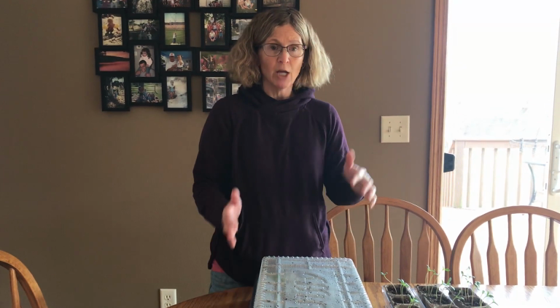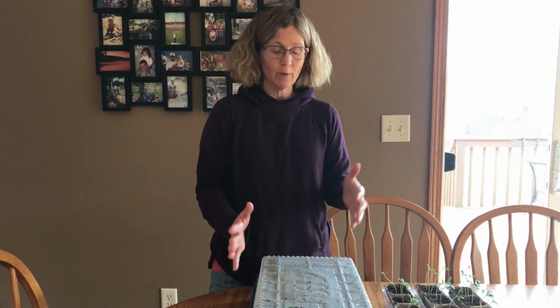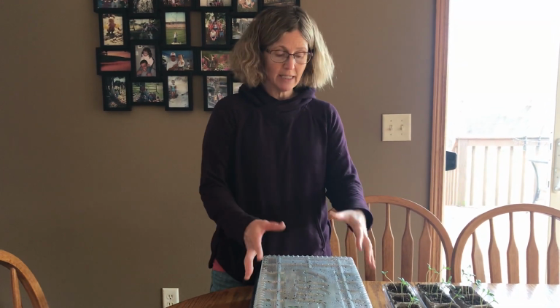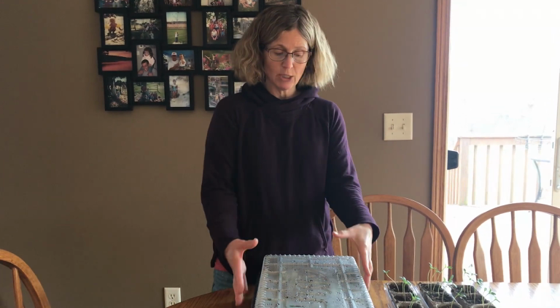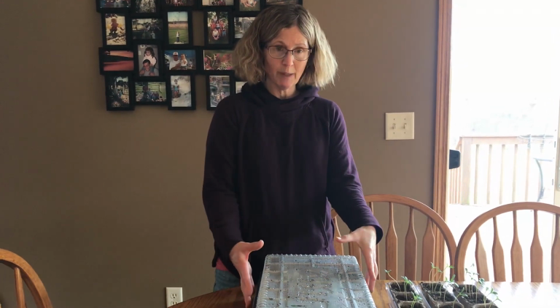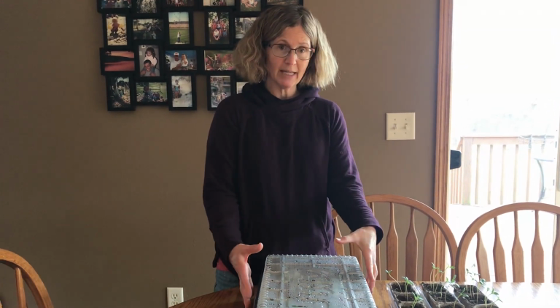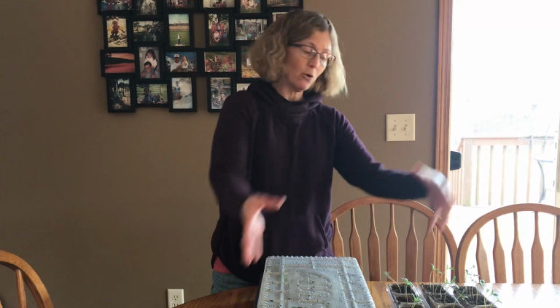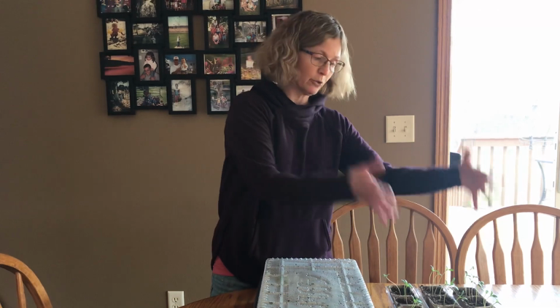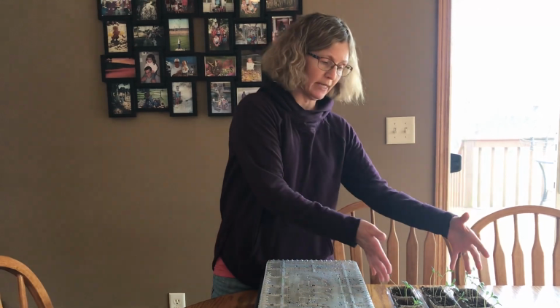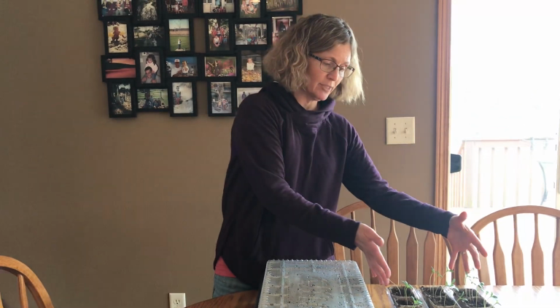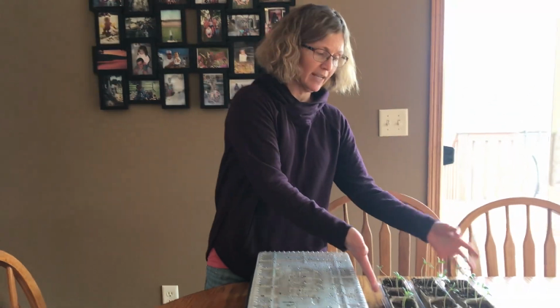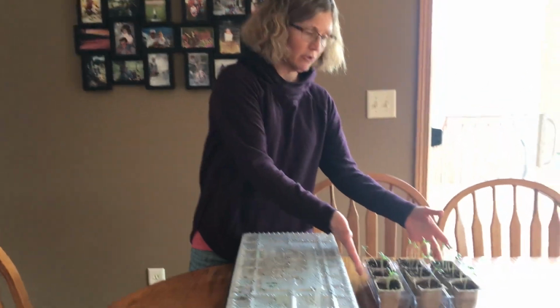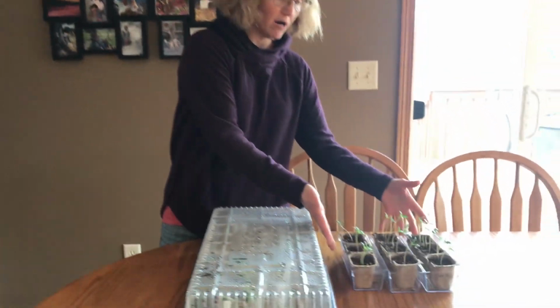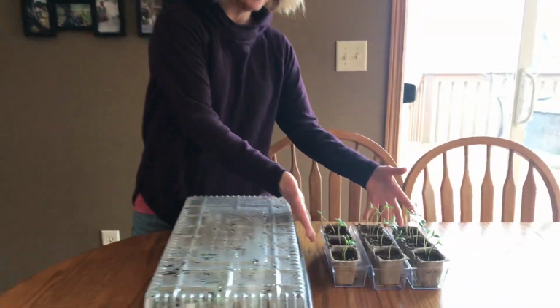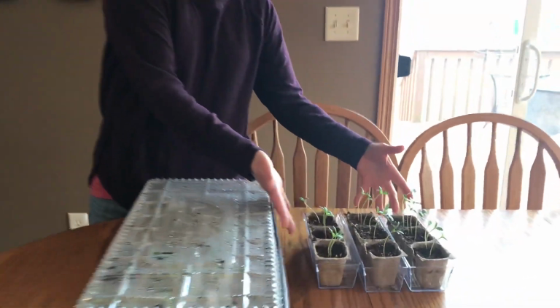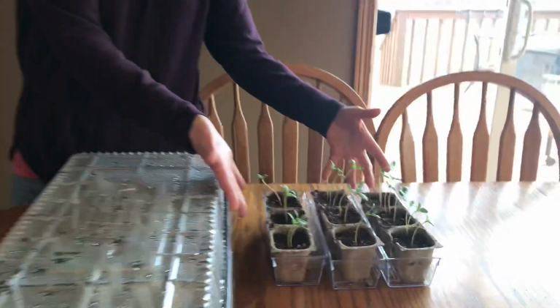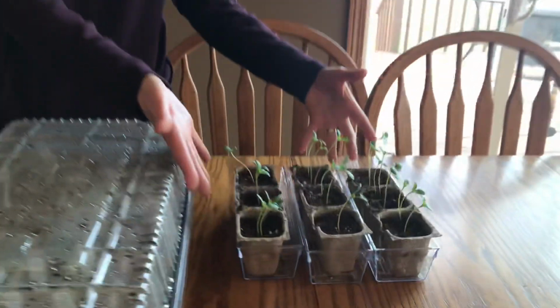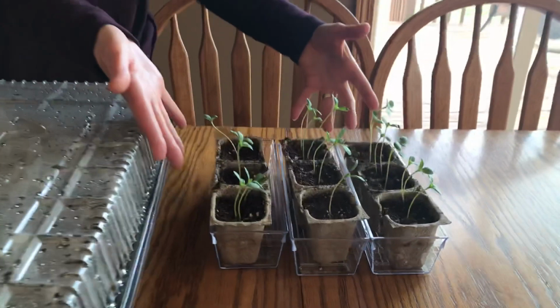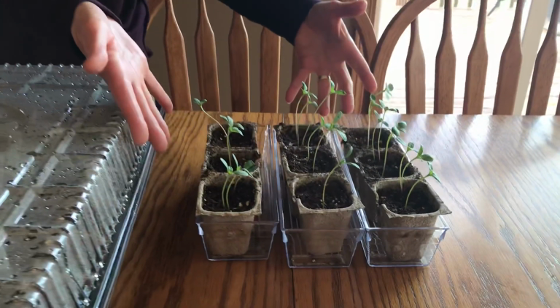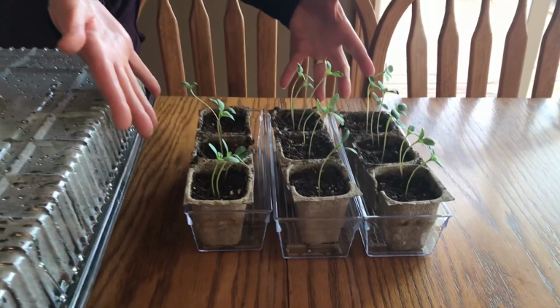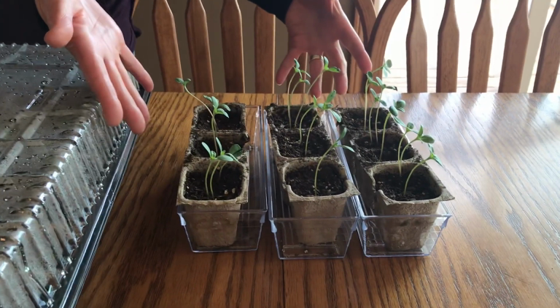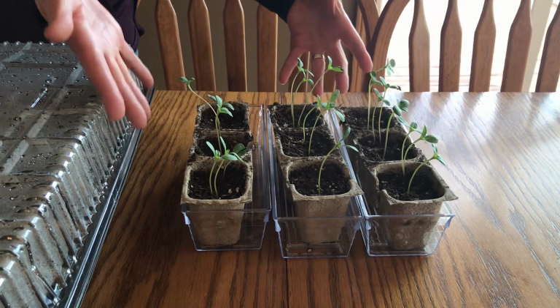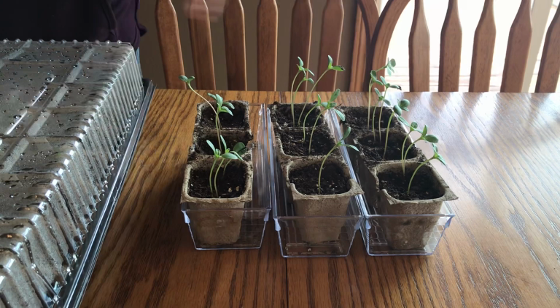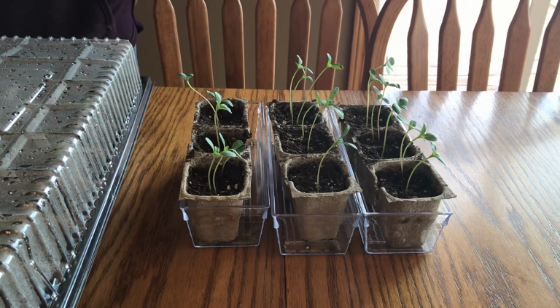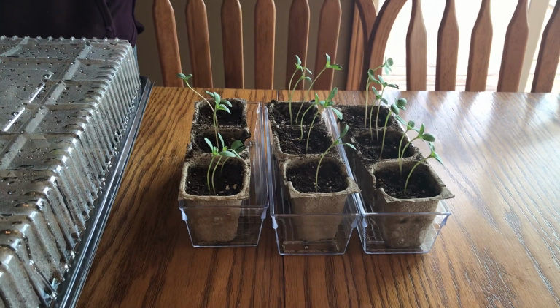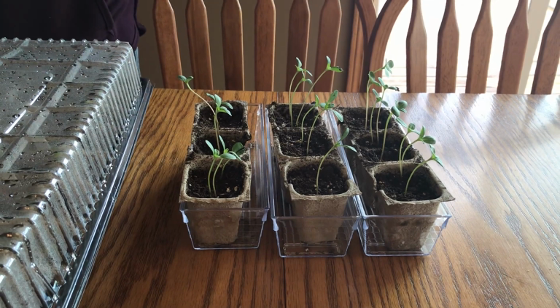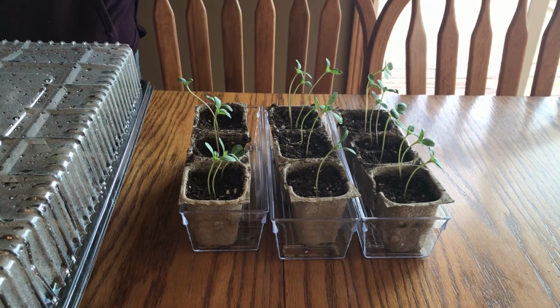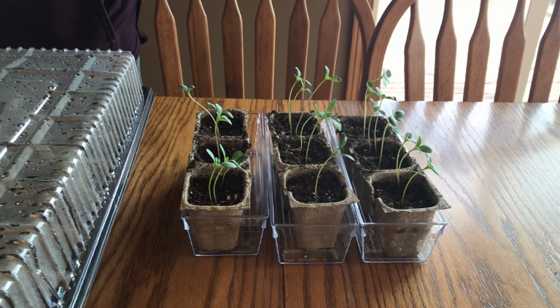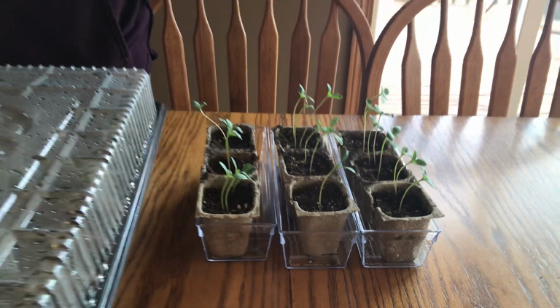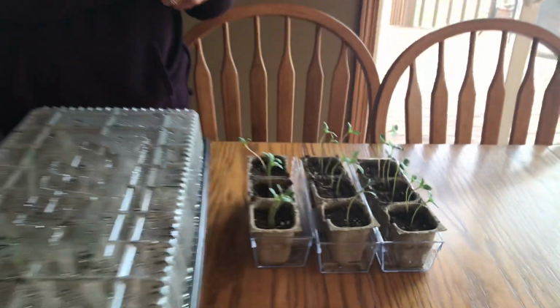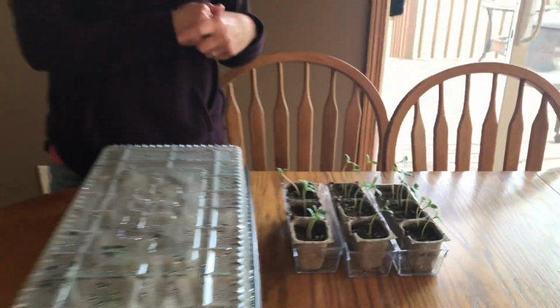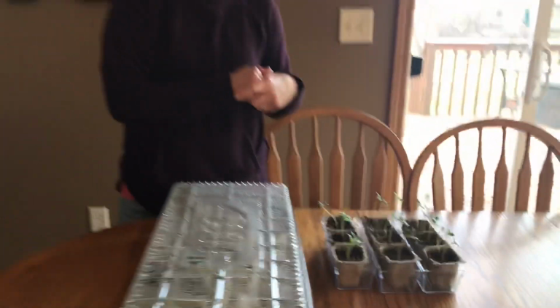So what I did is I took my plants out of the greenhouse and here they are. And they are growing beautifully. These are going to be flowers called zinnias.